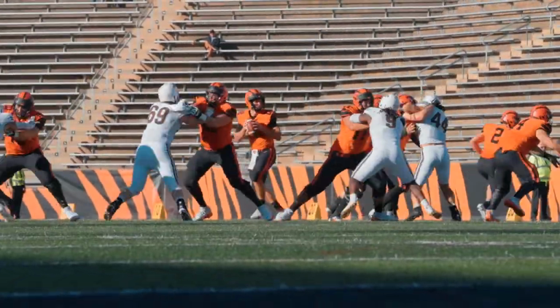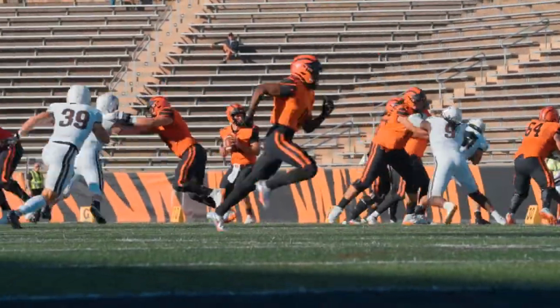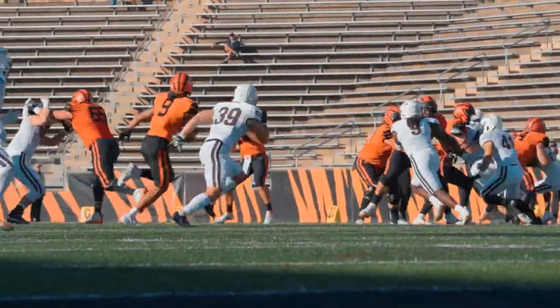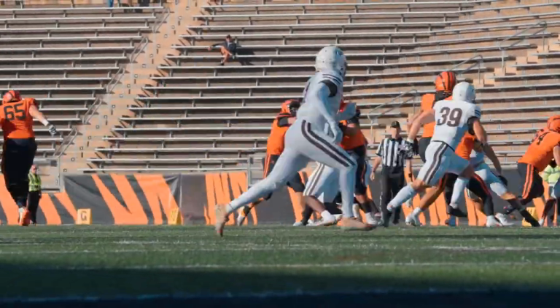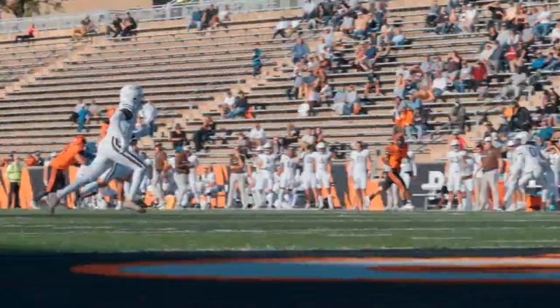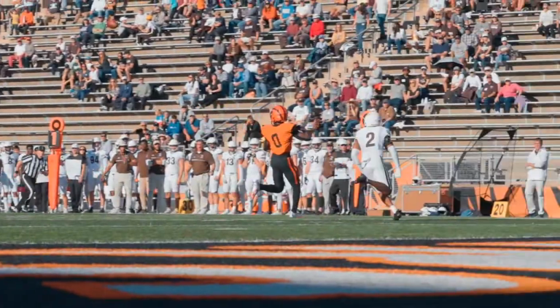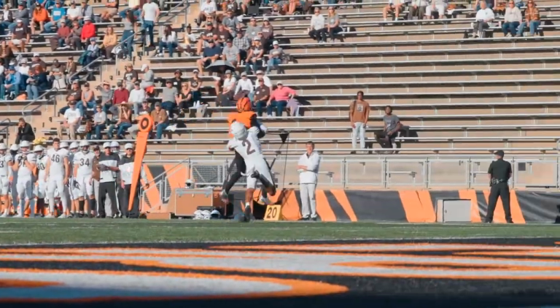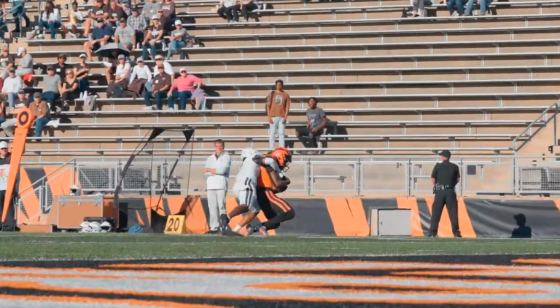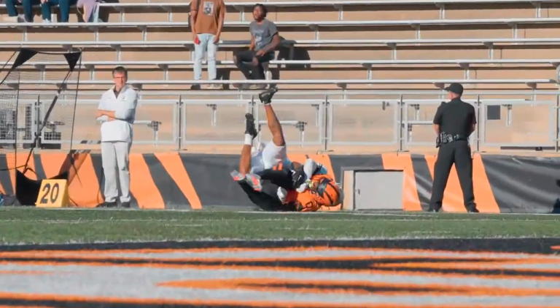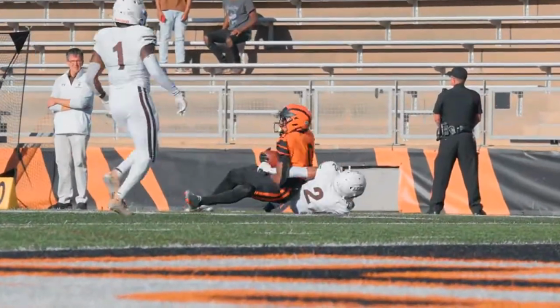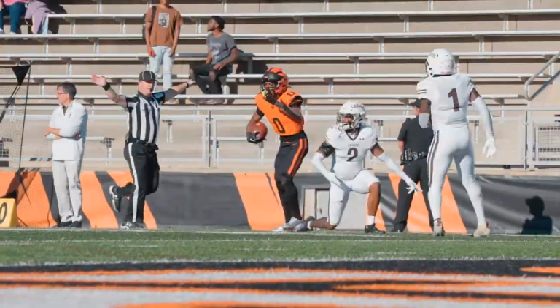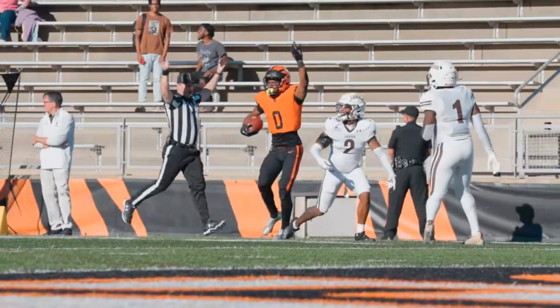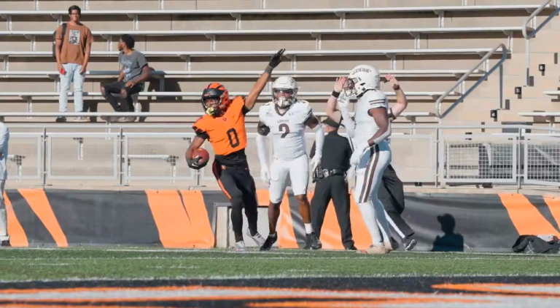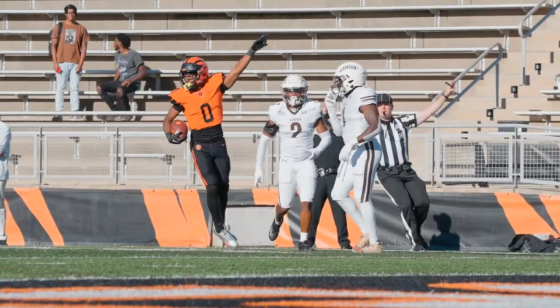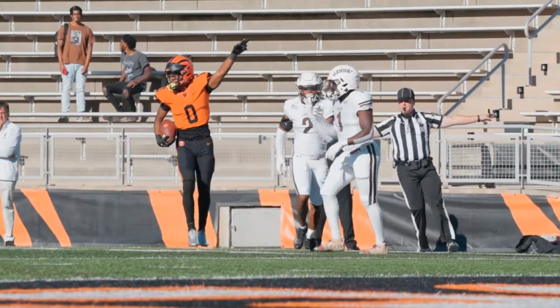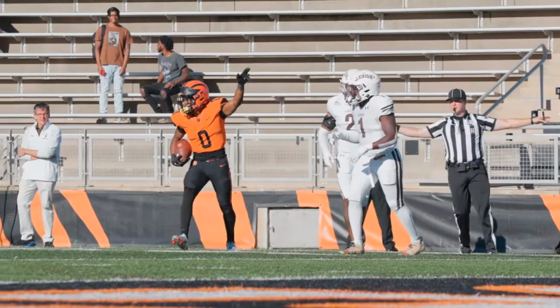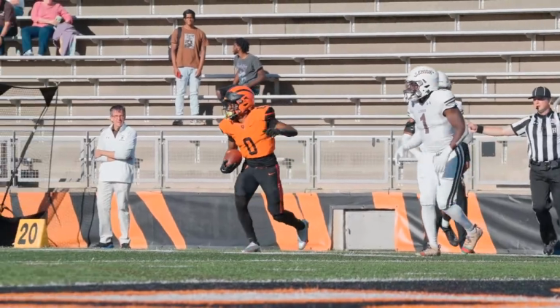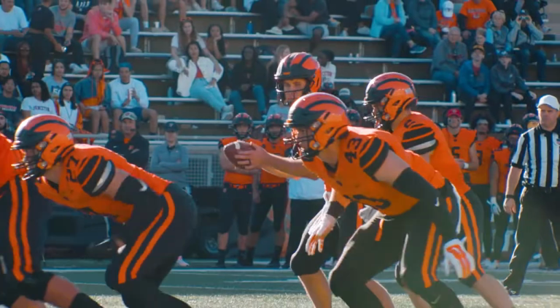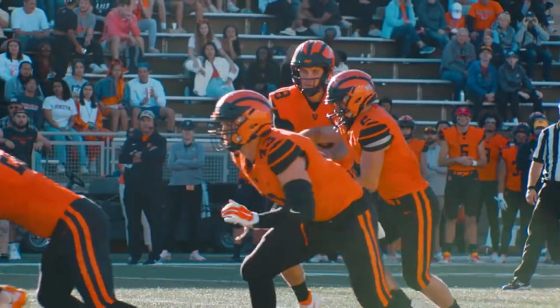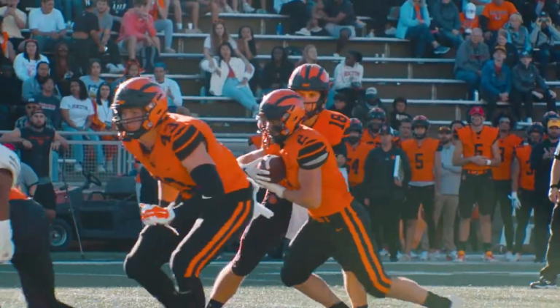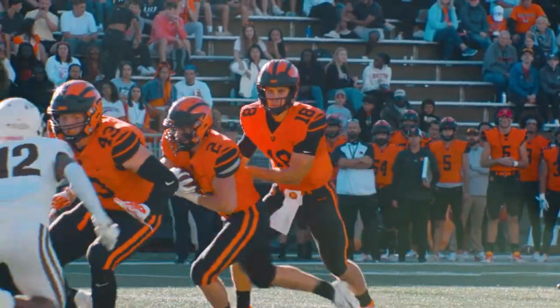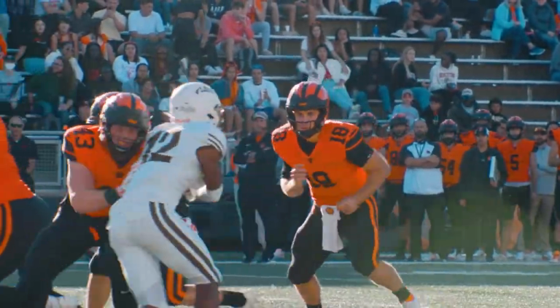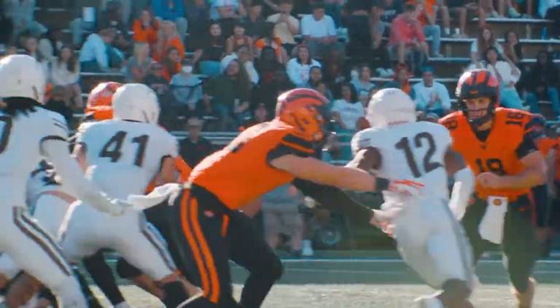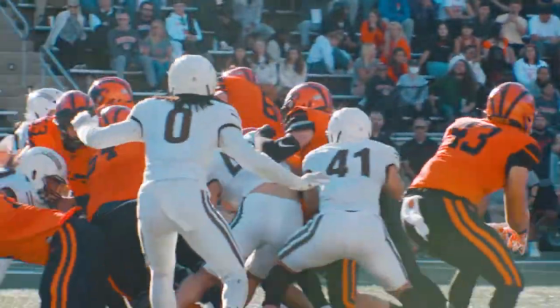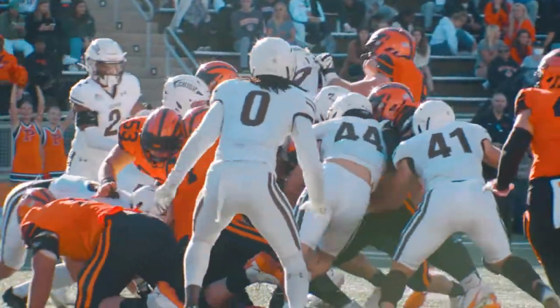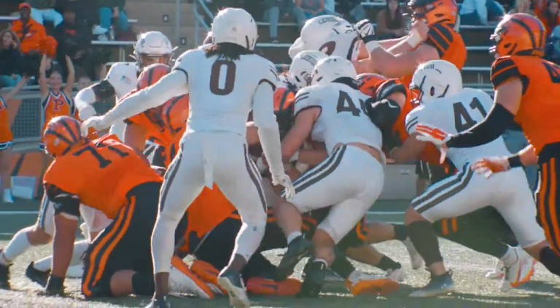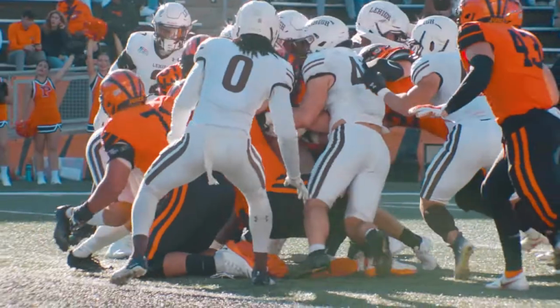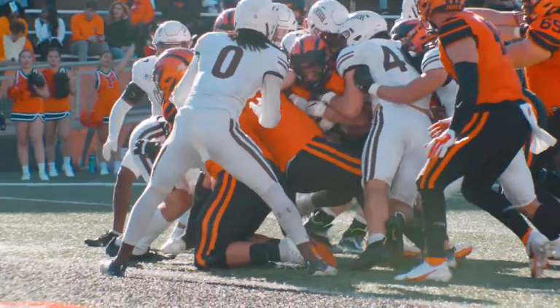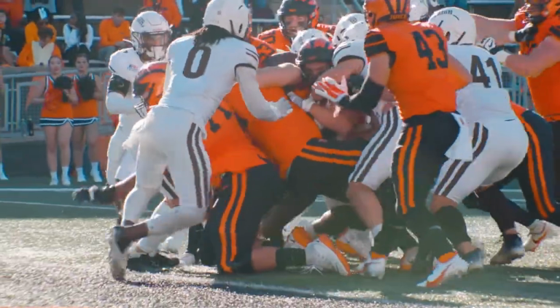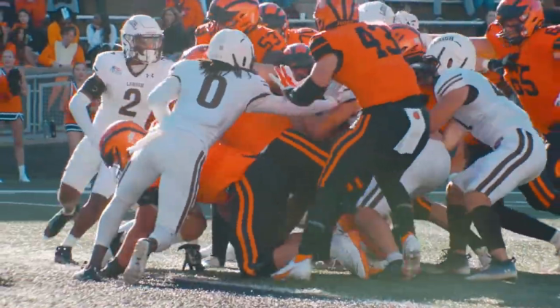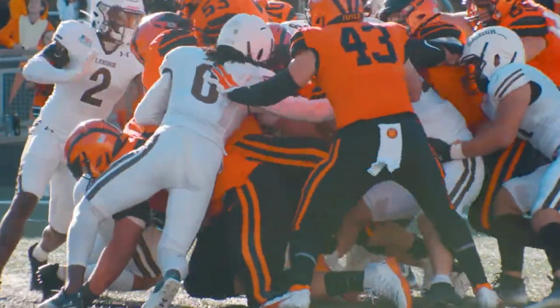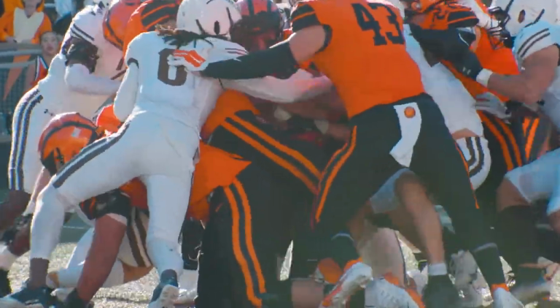Play fake. Volker throws it over the middle. Pass is caught by Hawkins down to the 10 outside the numbers. First and goal for the Tigers. He hands the ball to Volker, plunging up the middle towards the goal line. Did he get the push? He did! Touchdown Tigers!